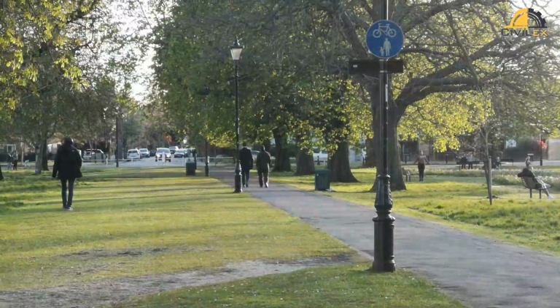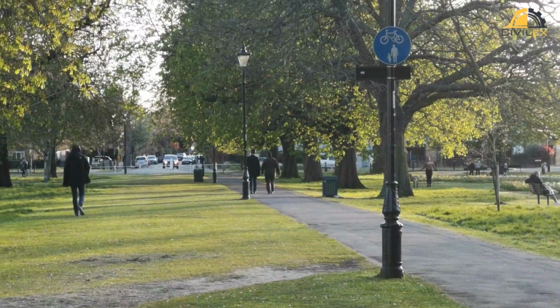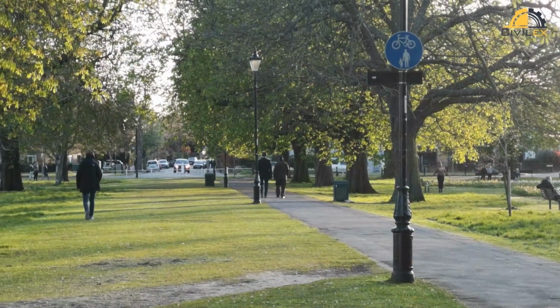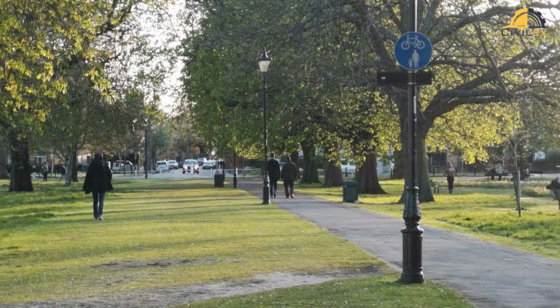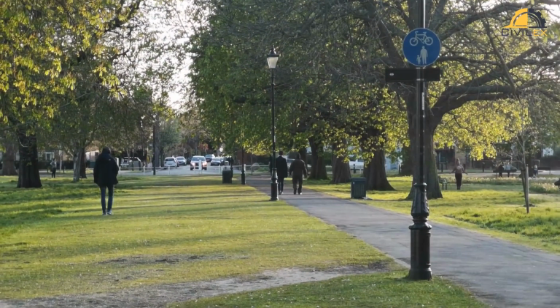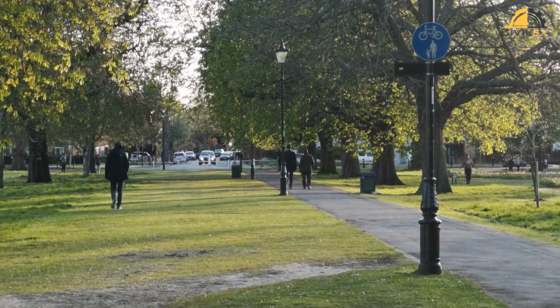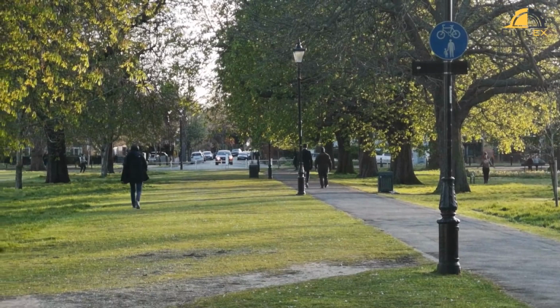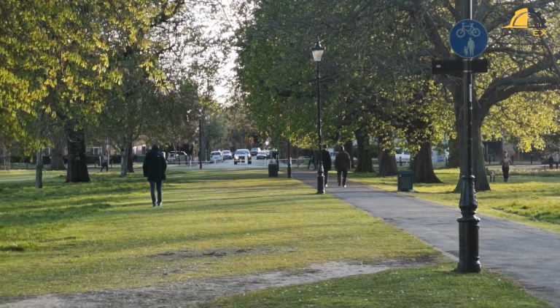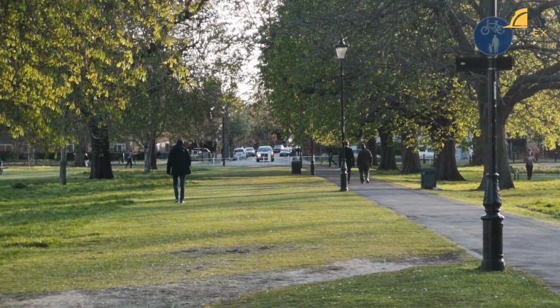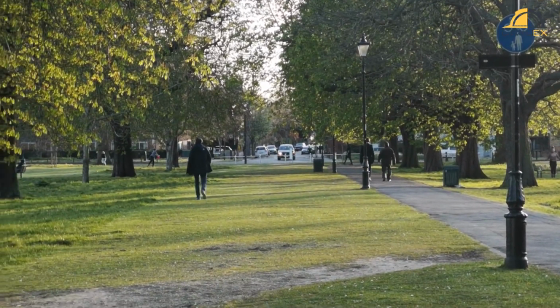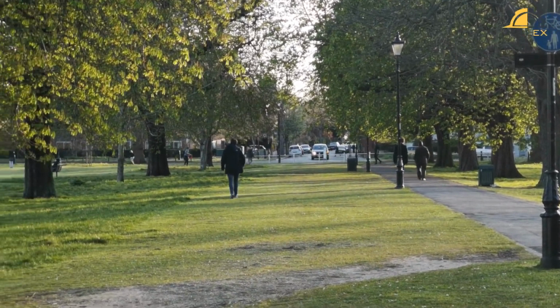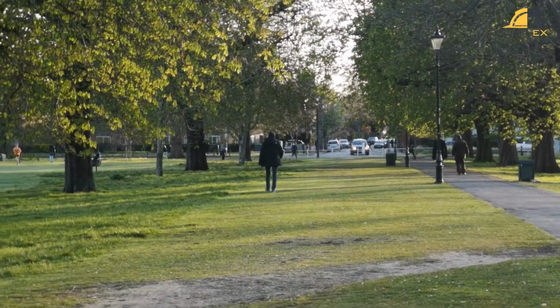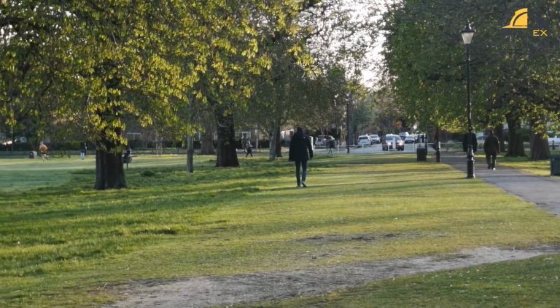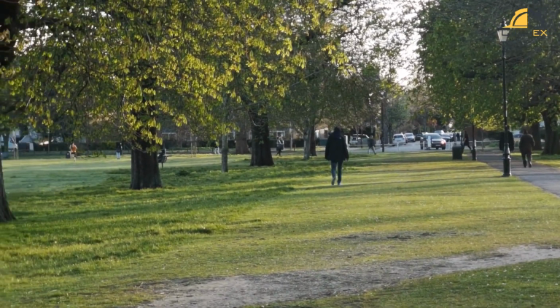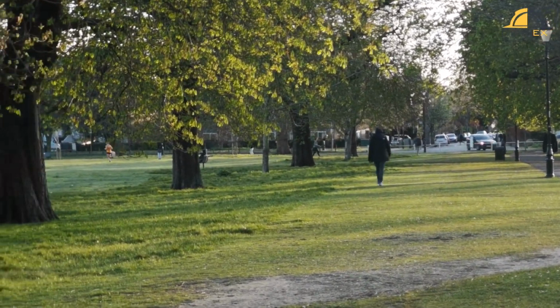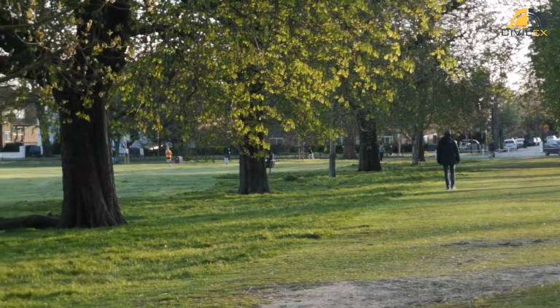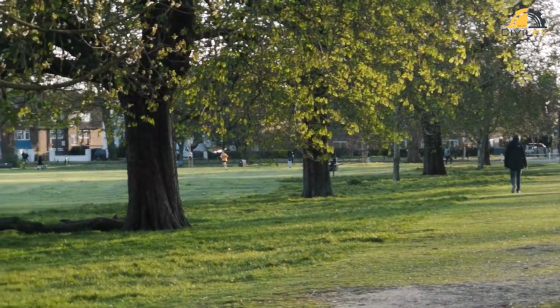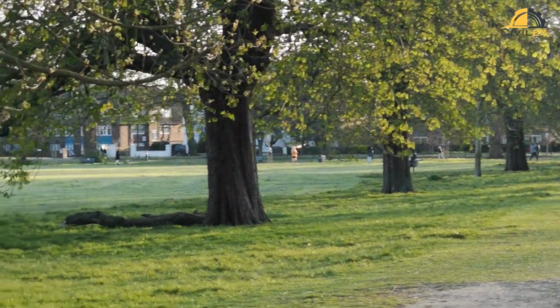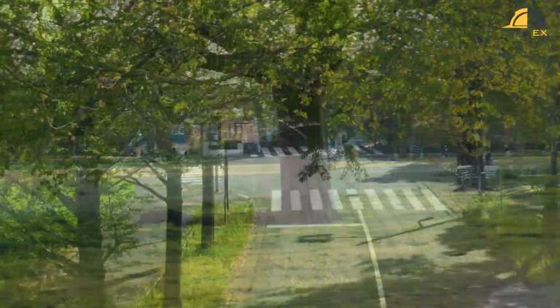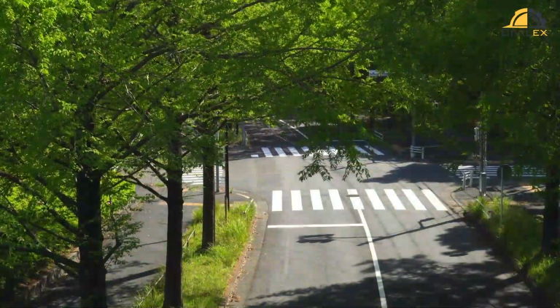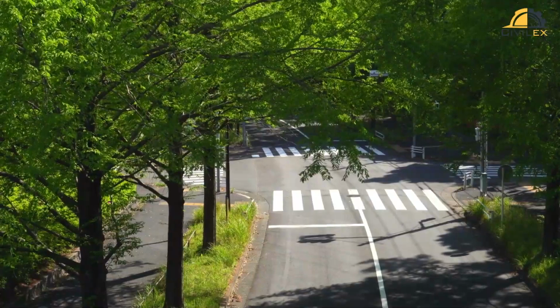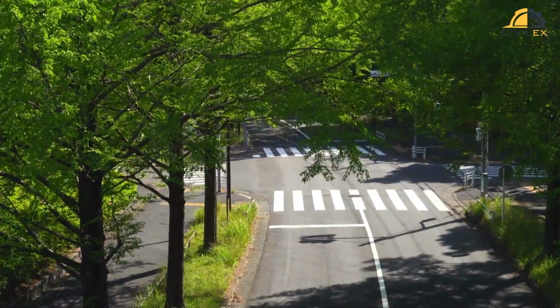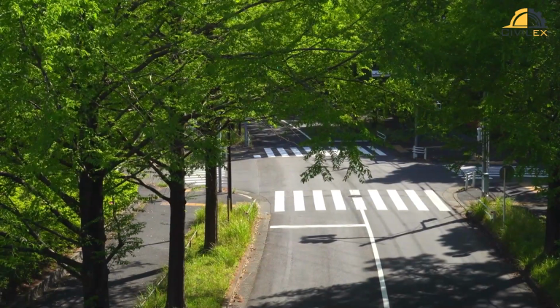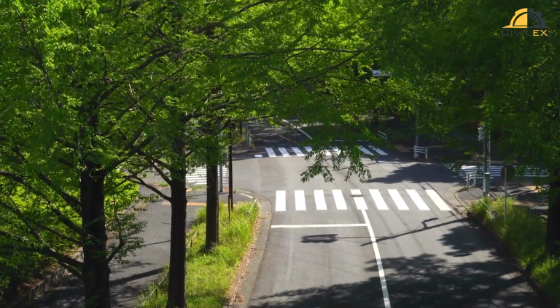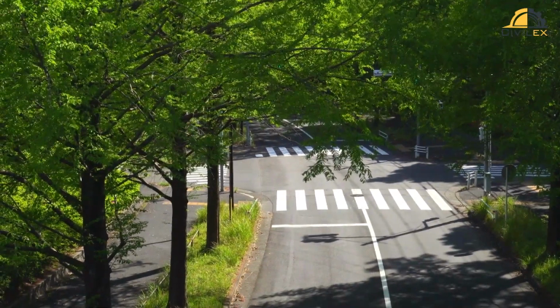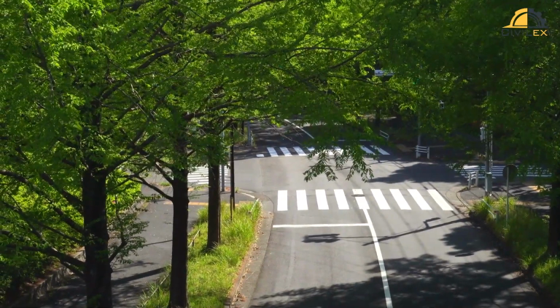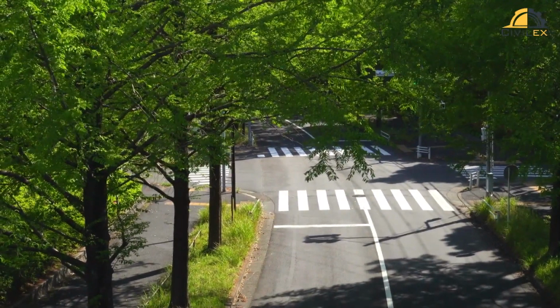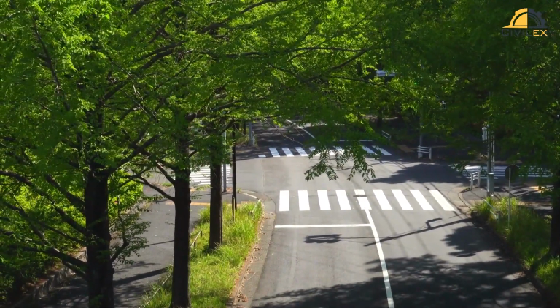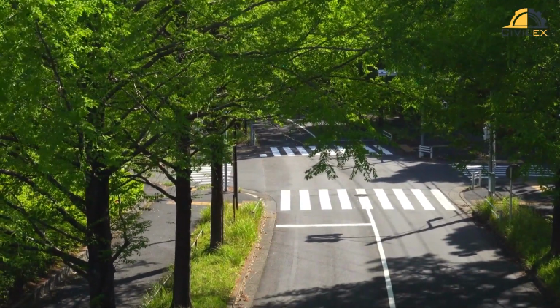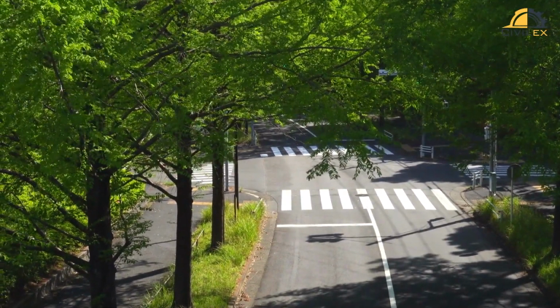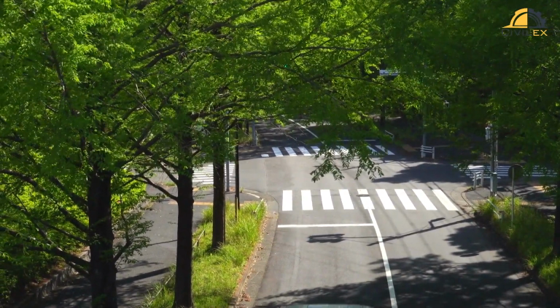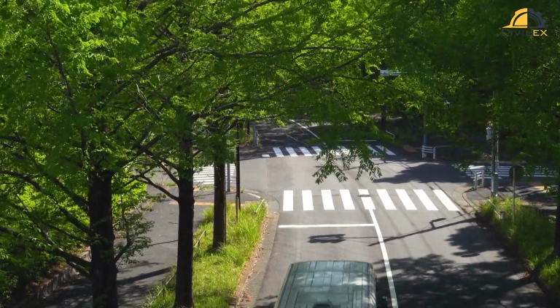Greenery not only beautifies the surroundings but also provides shade and comfort for pedestrians and cyclists. Trees and plants also help in reducing air pollution and providing a sense of calm in urban areas.